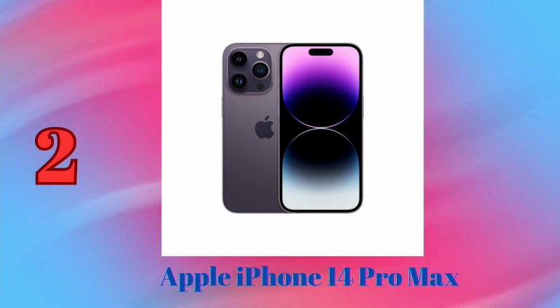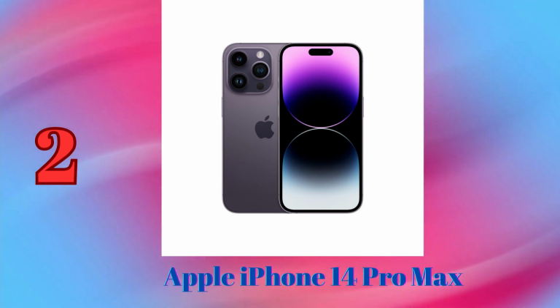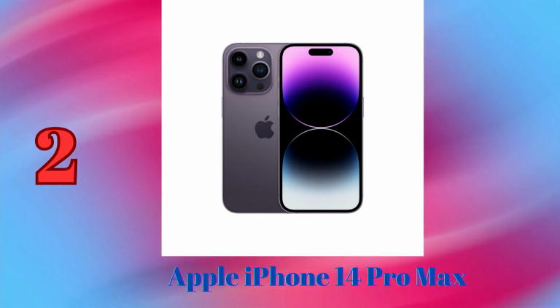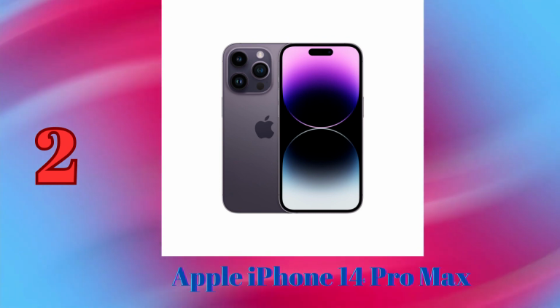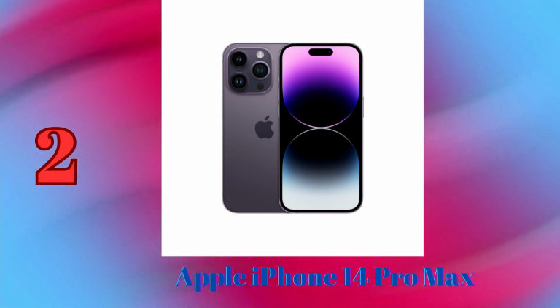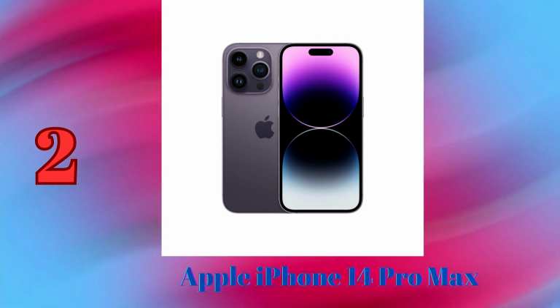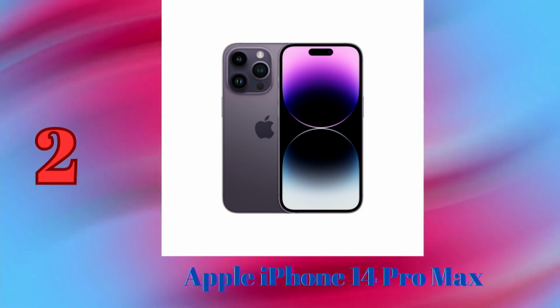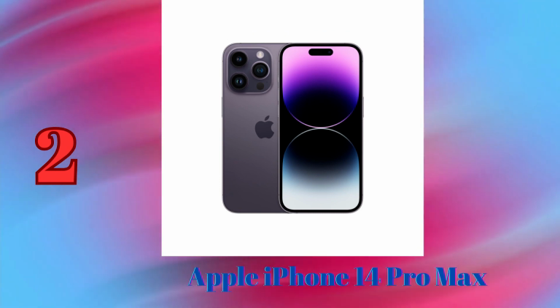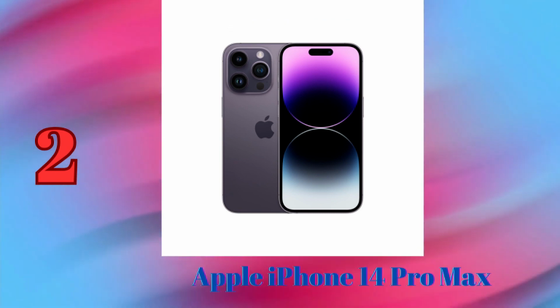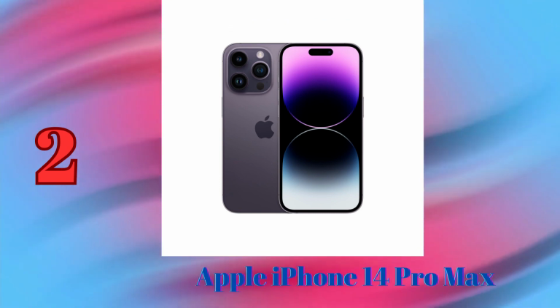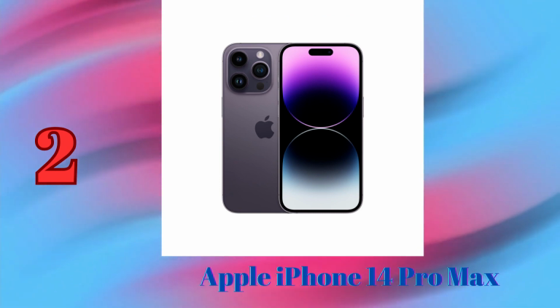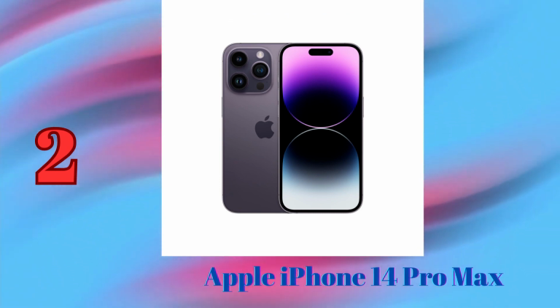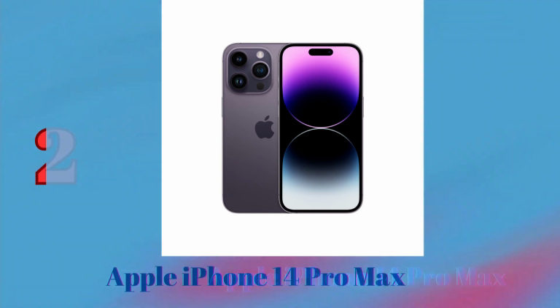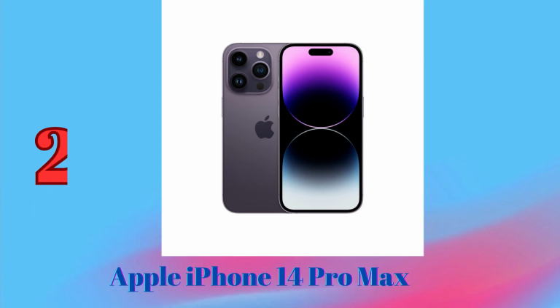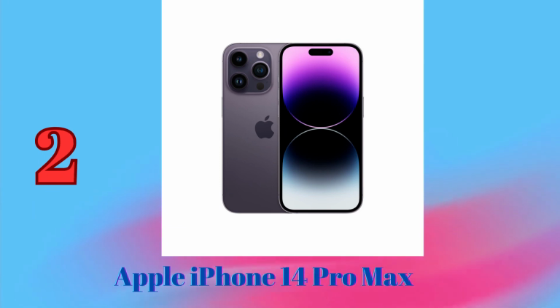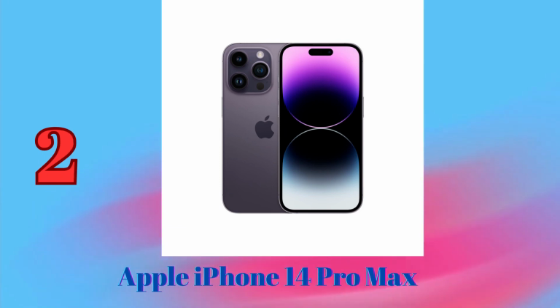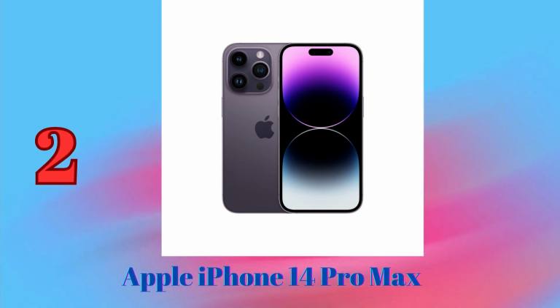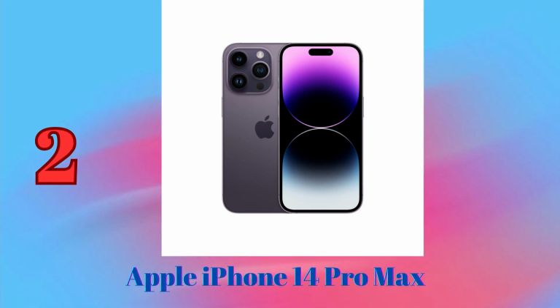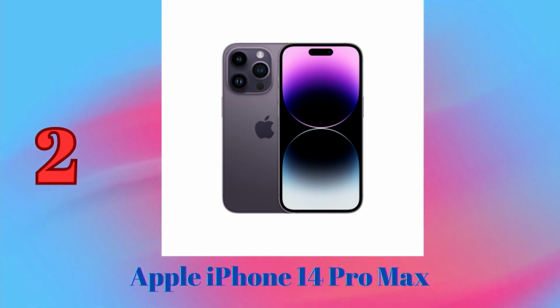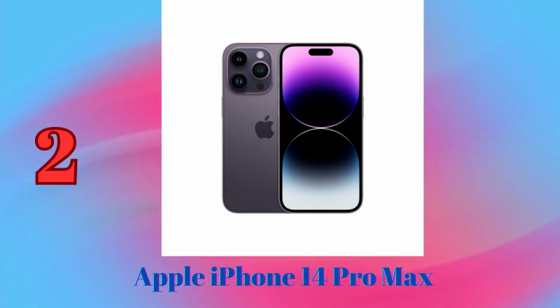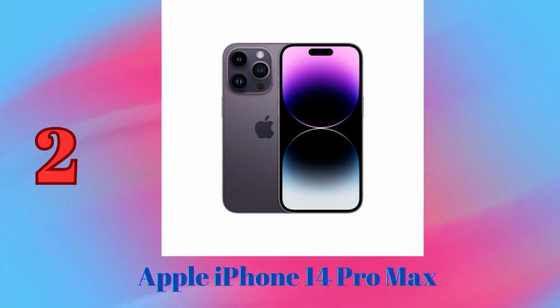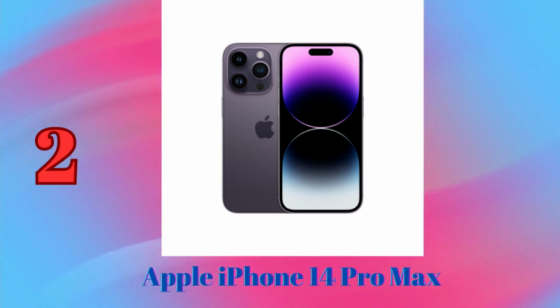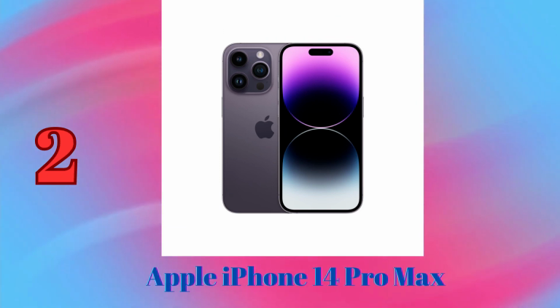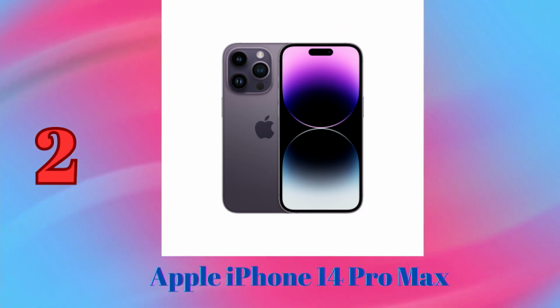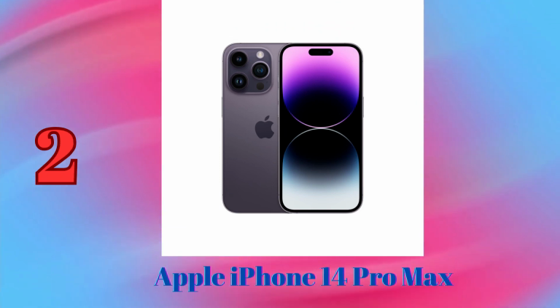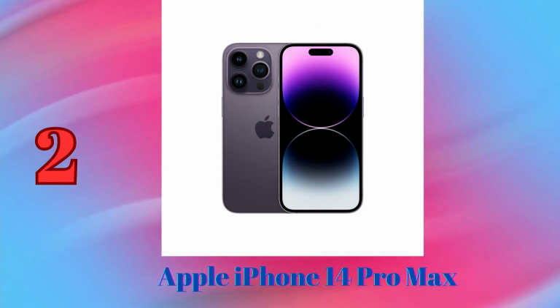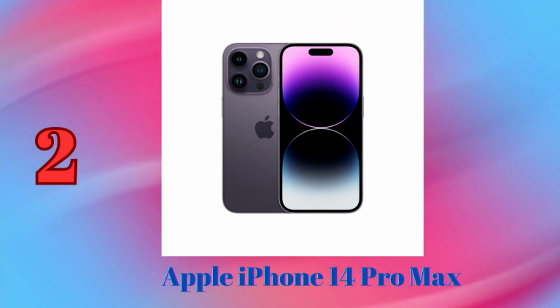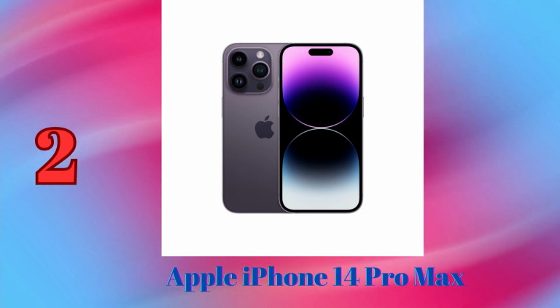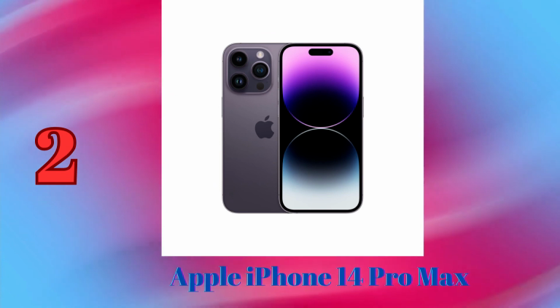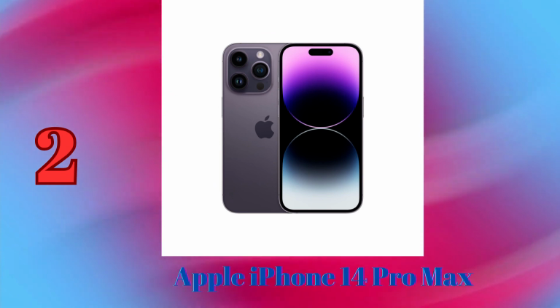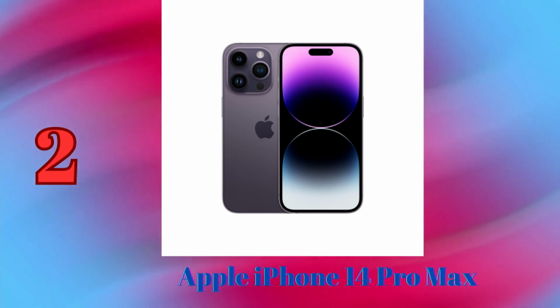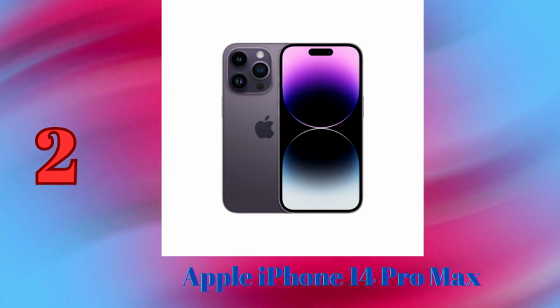The iPhone 14 Pro Max takes excellent photos and videos, with great detail and color accuracy. With its advanced camera system, the iPhone 14 Pro Max is the best phone for photographers and videographers.